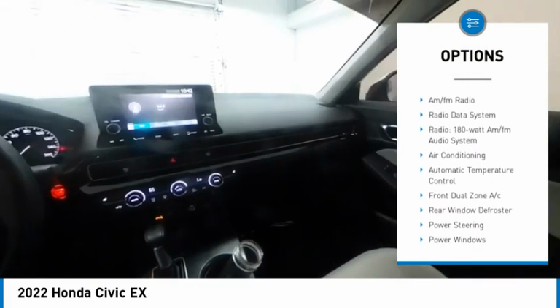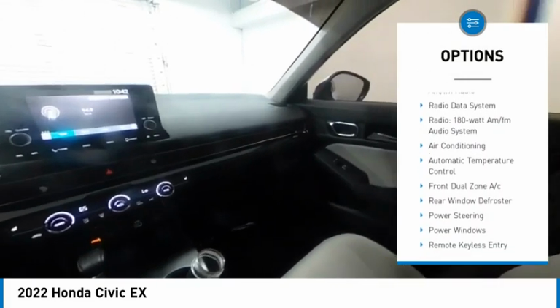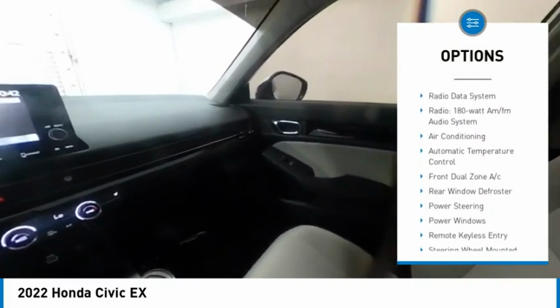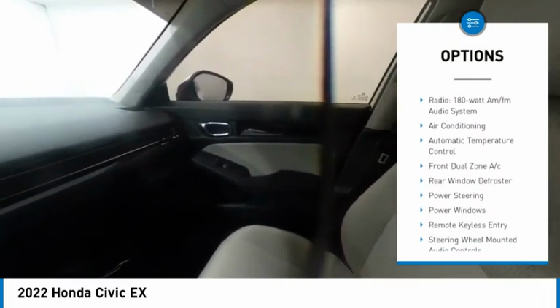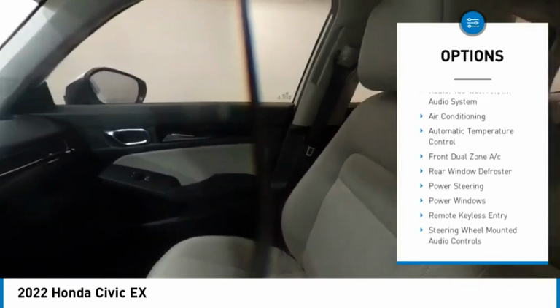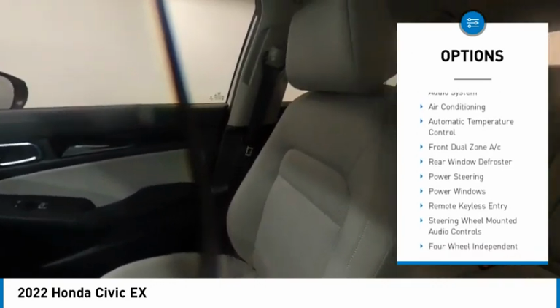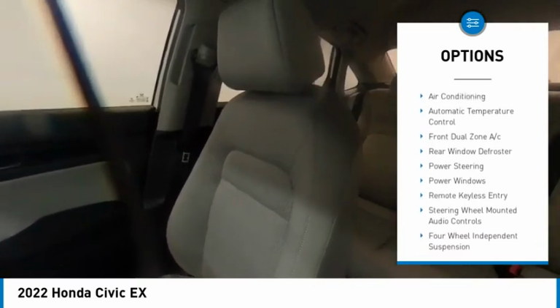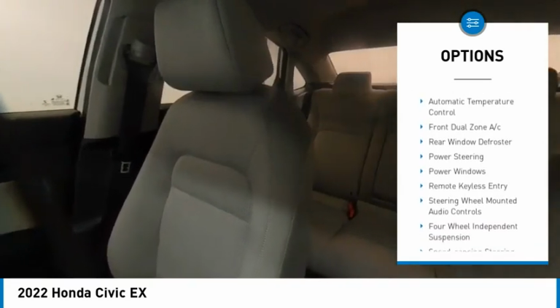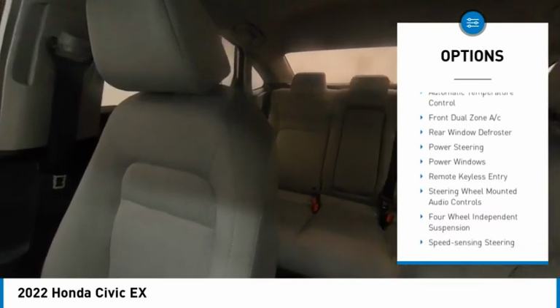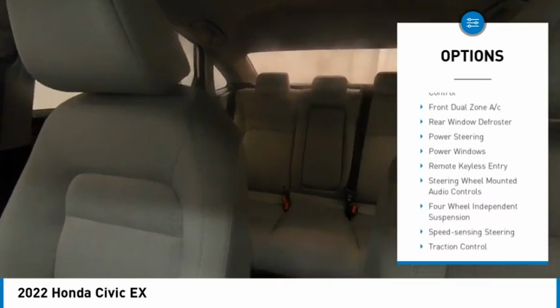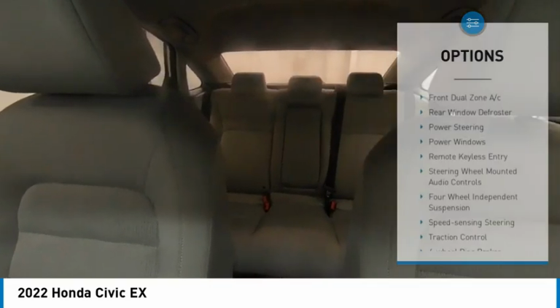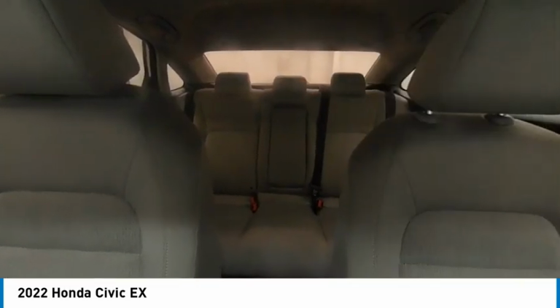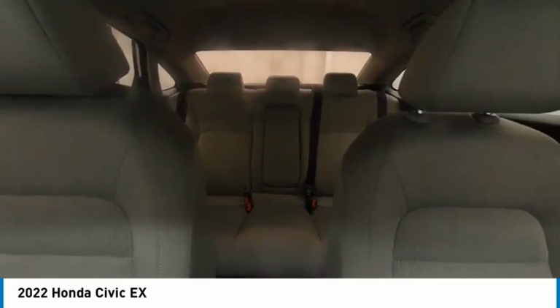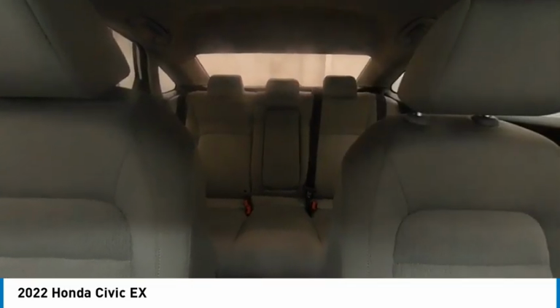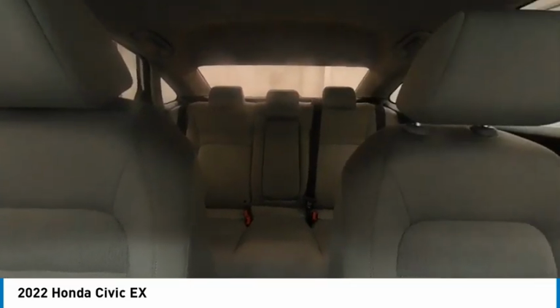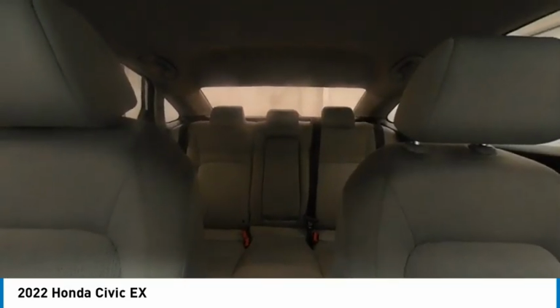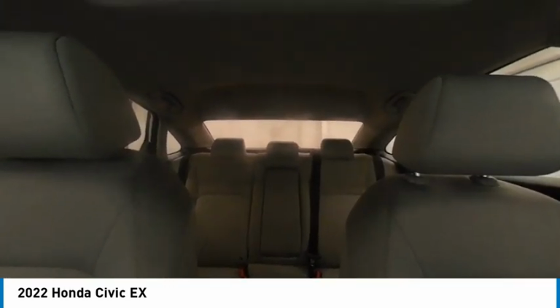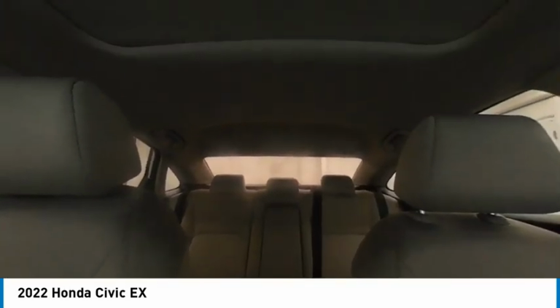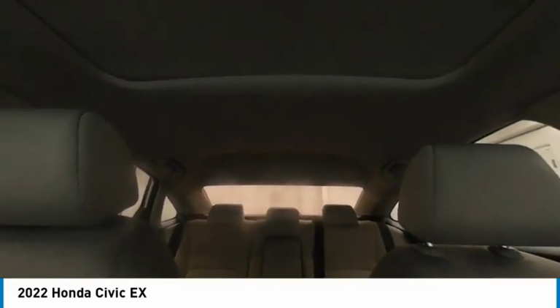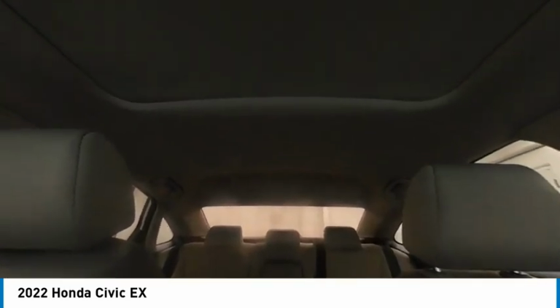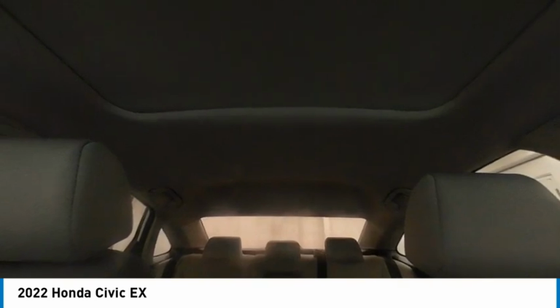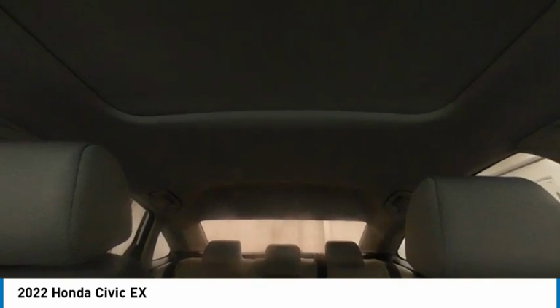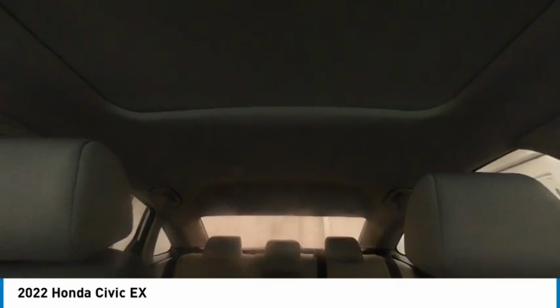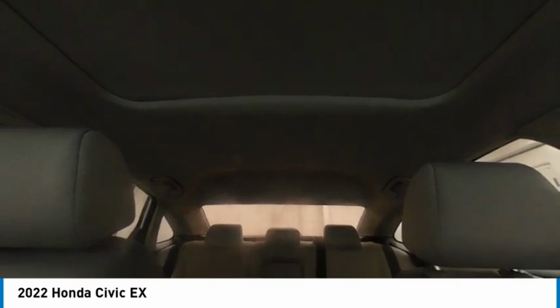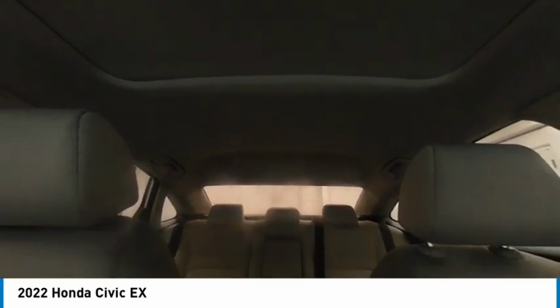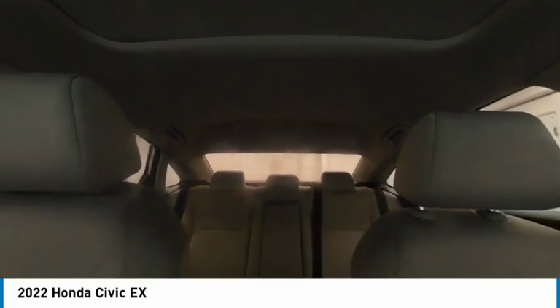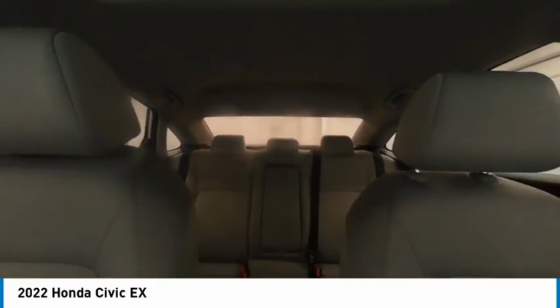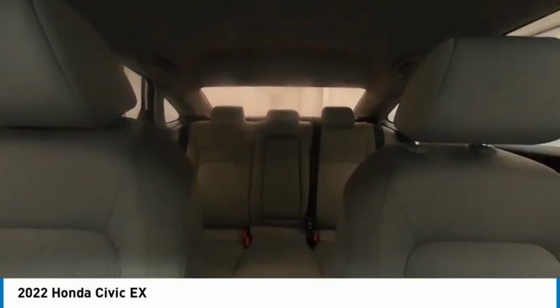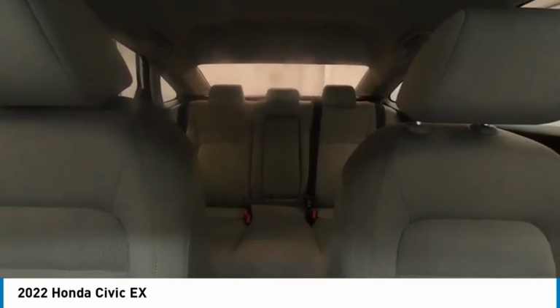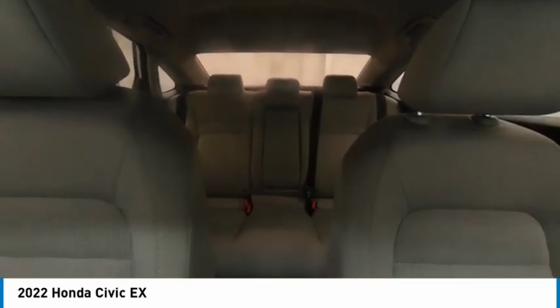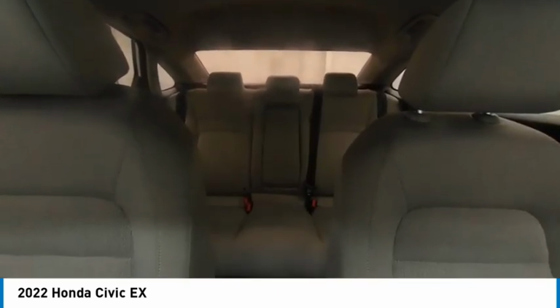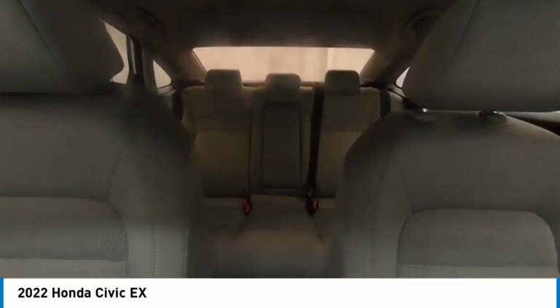Four-wheel disc brakes, power moonroof, speed control, rear window defroster. Drive away with a great deal on this vehicle — call or stop in today.